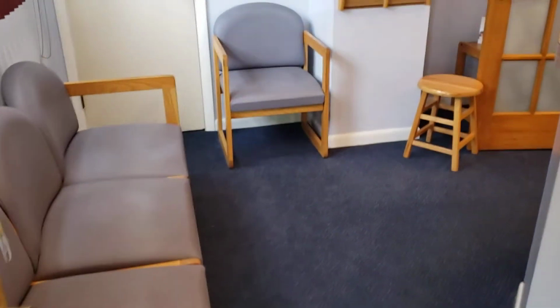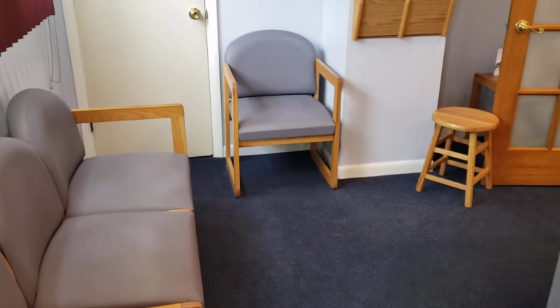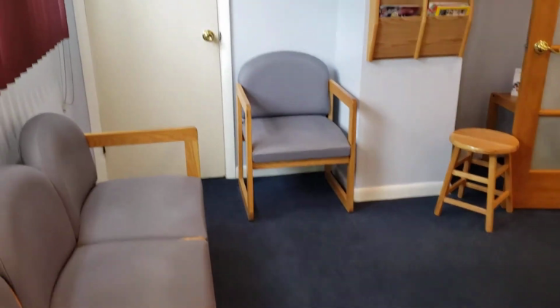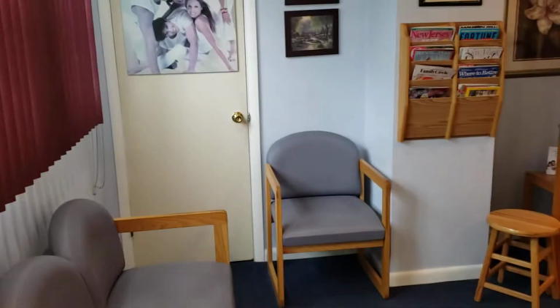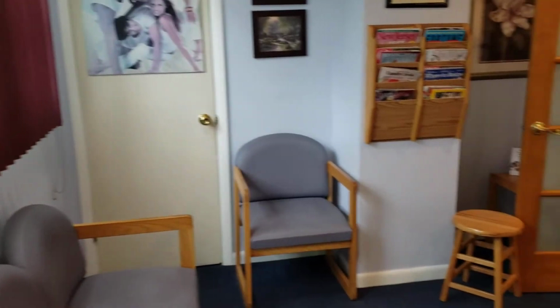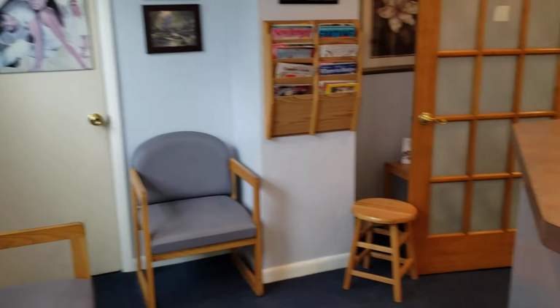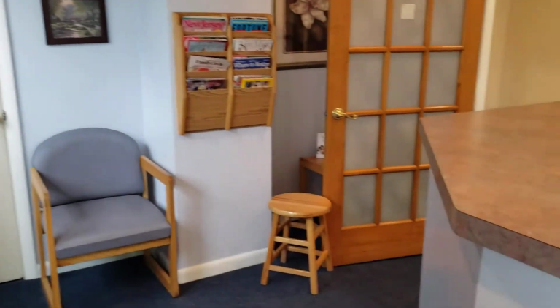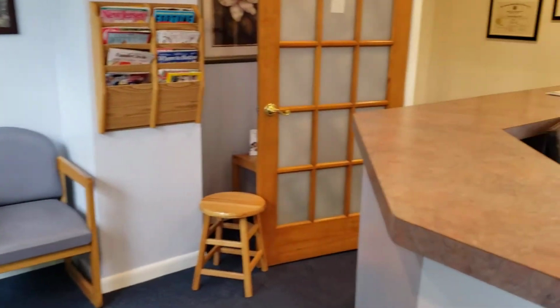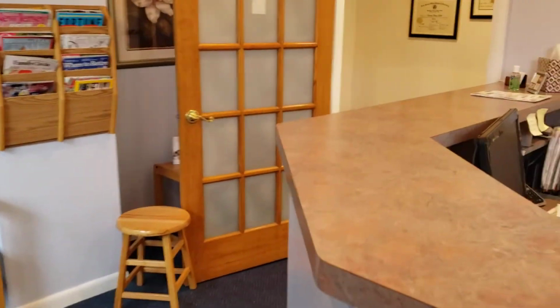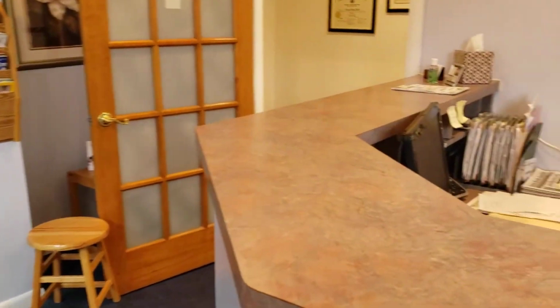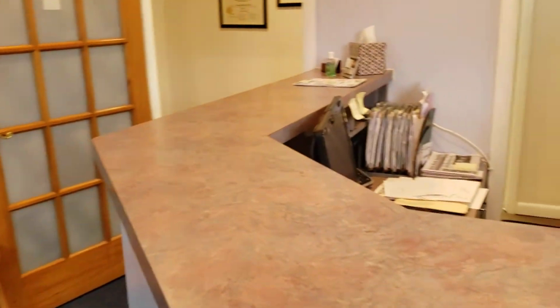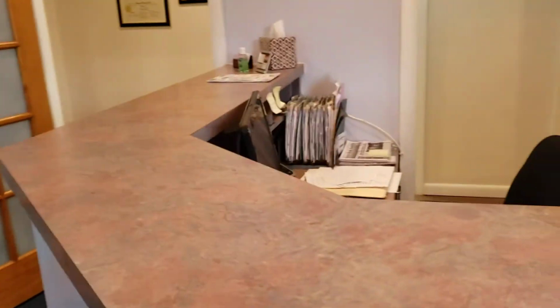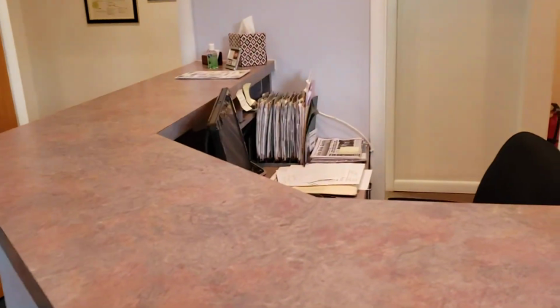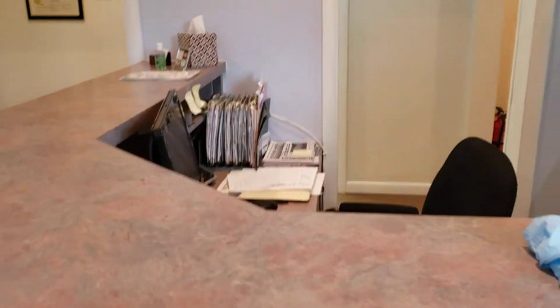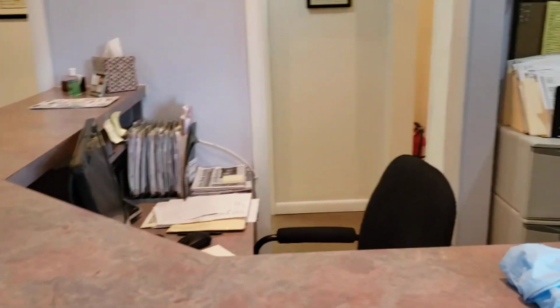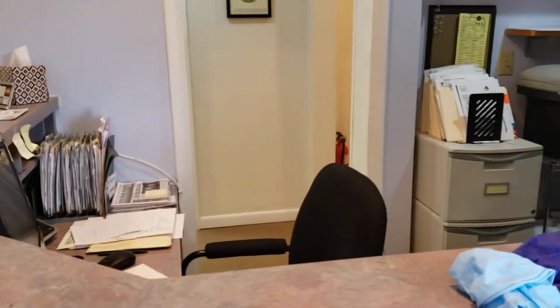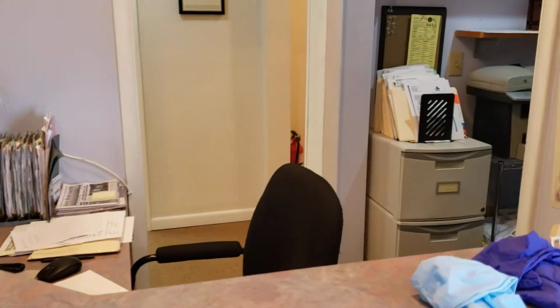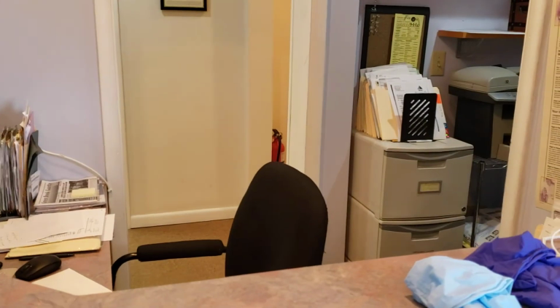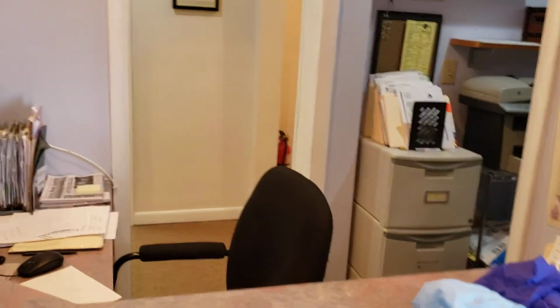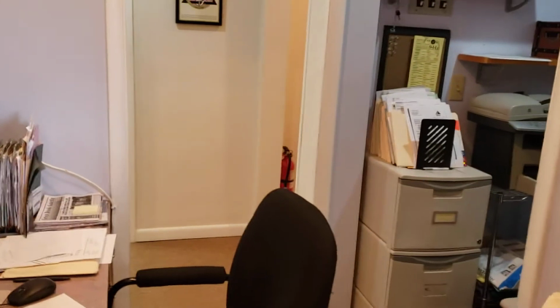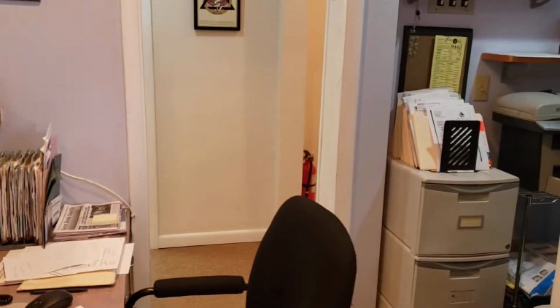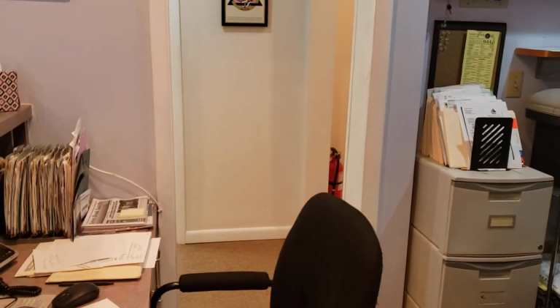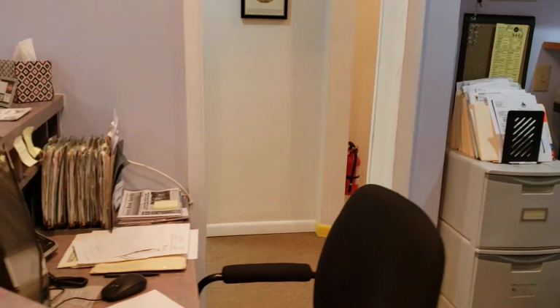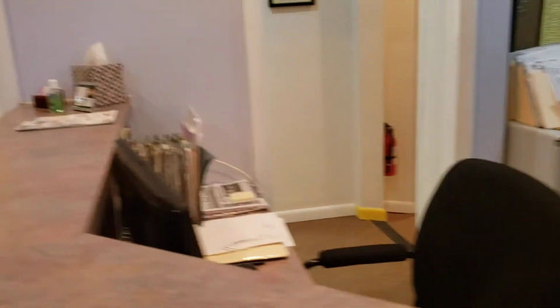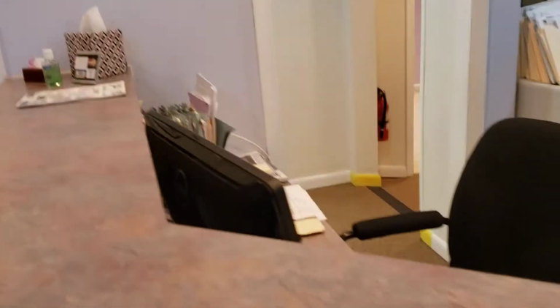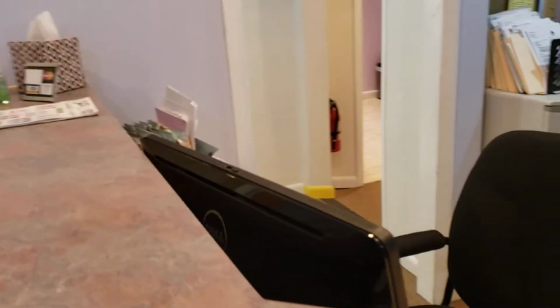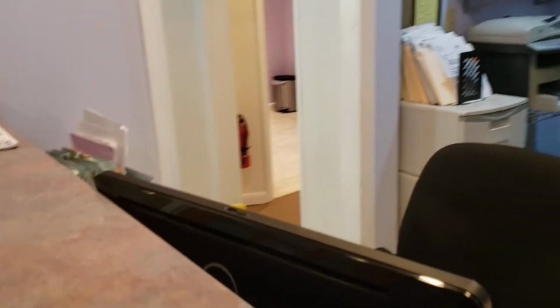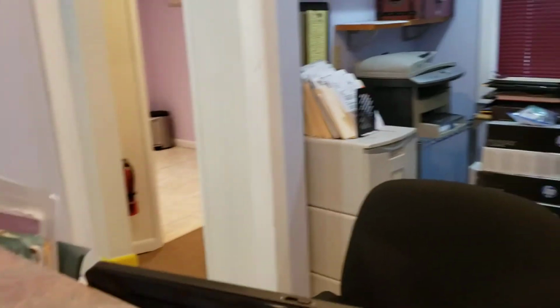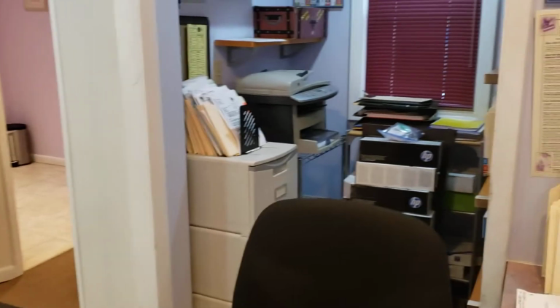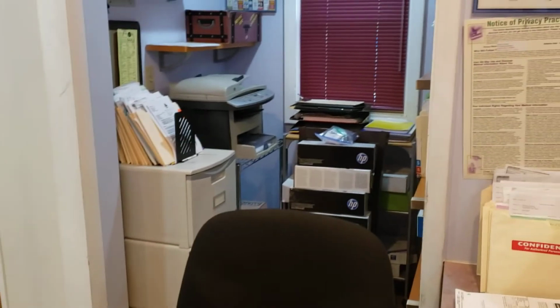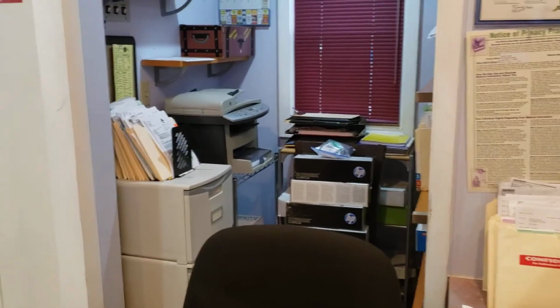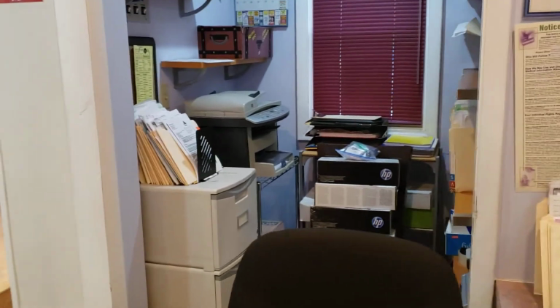As you can see, we are here in the waiting room. It has a nice reception area, and there is tons of good space back there behind the reception.